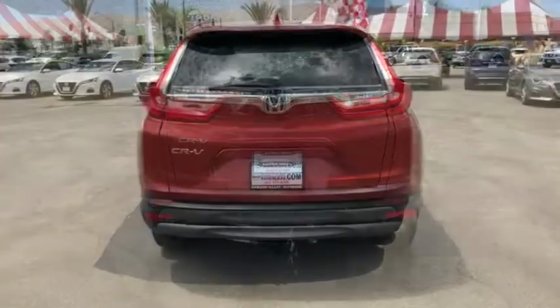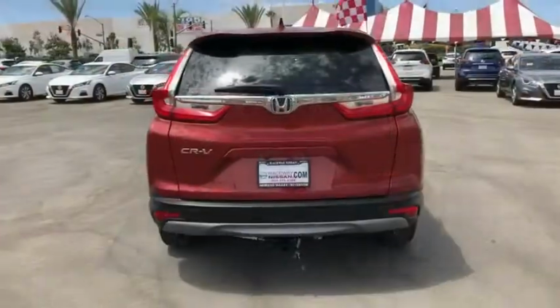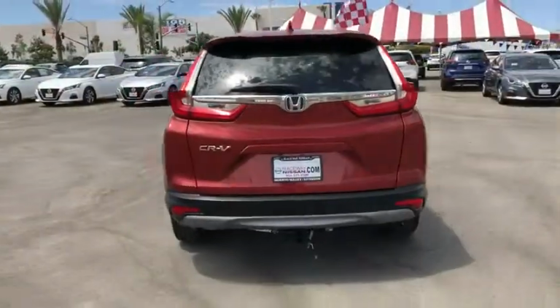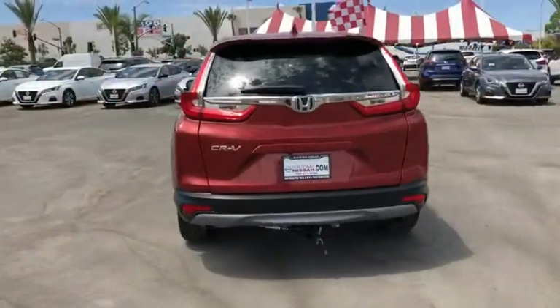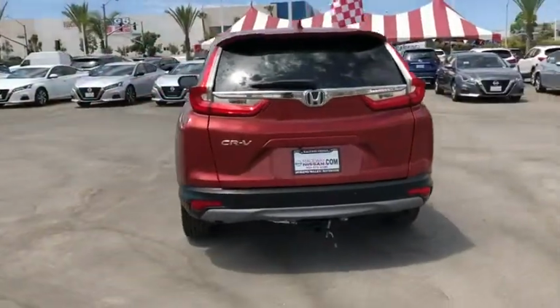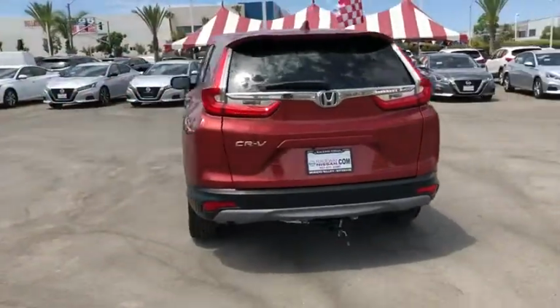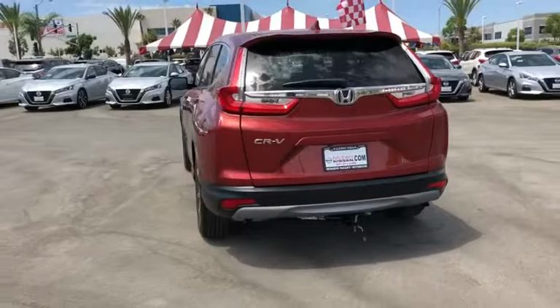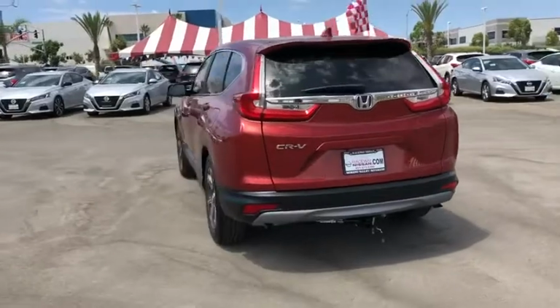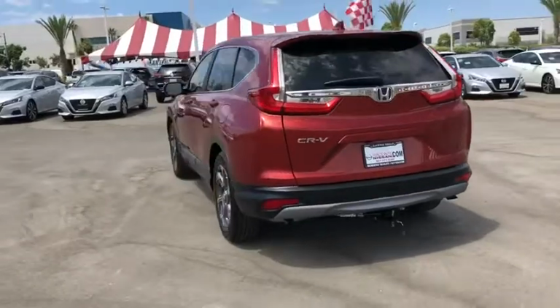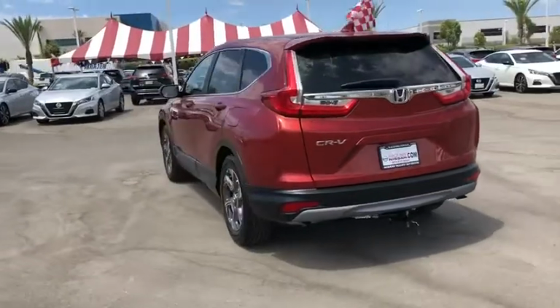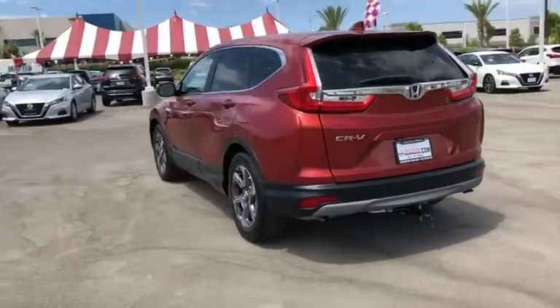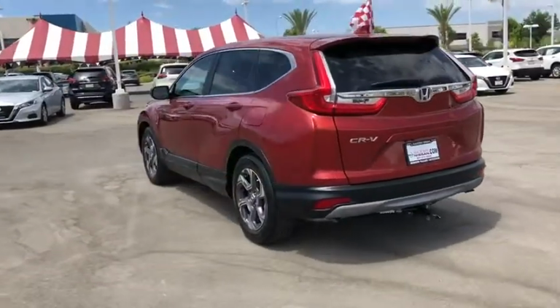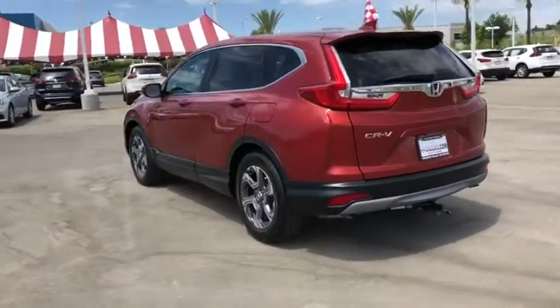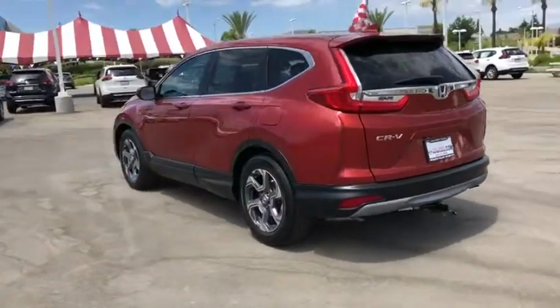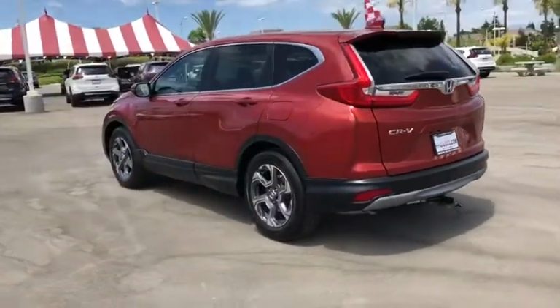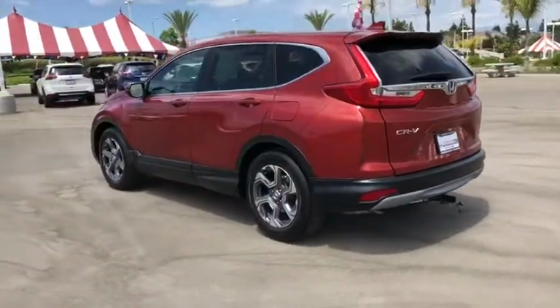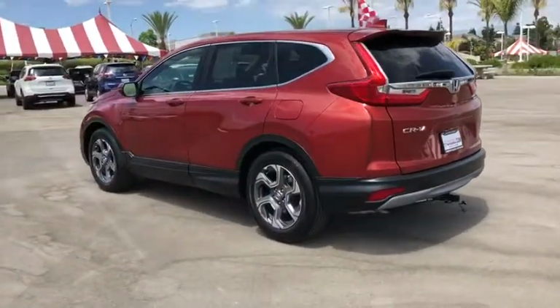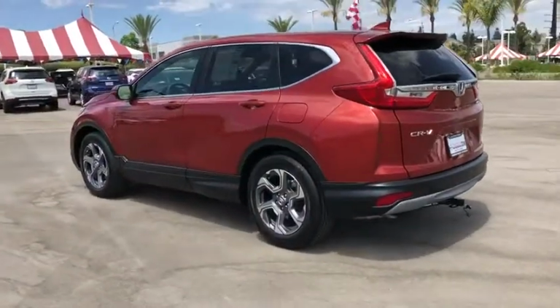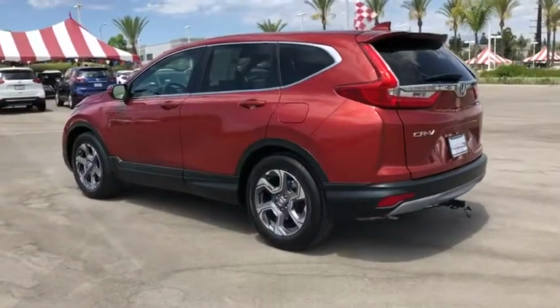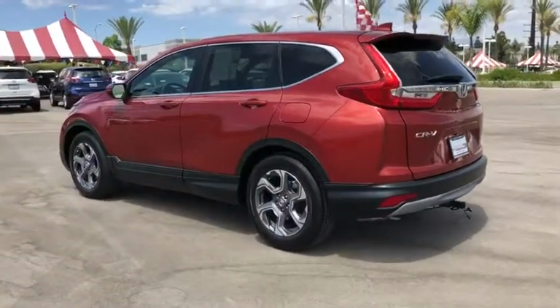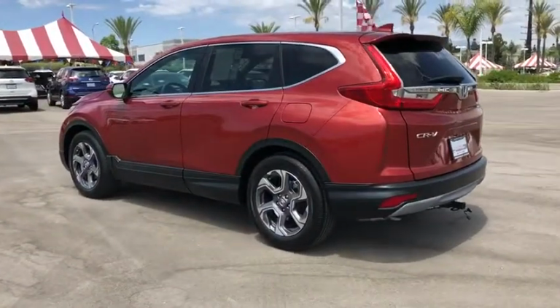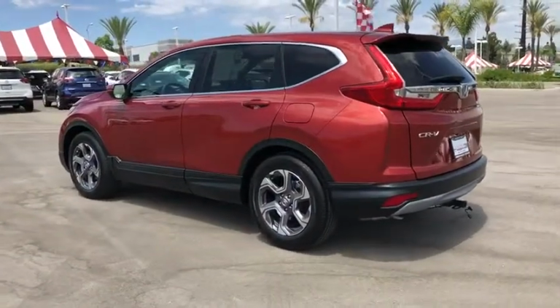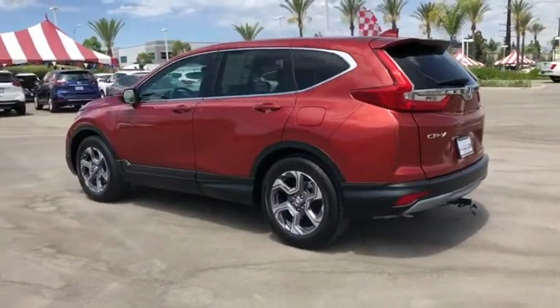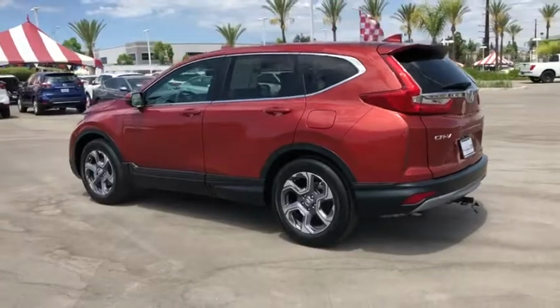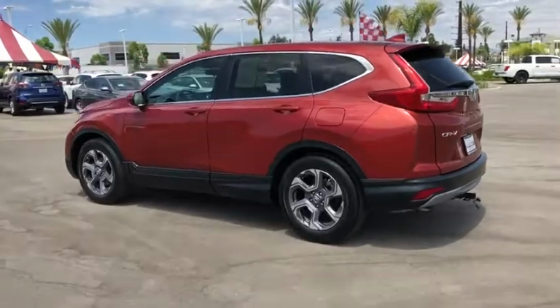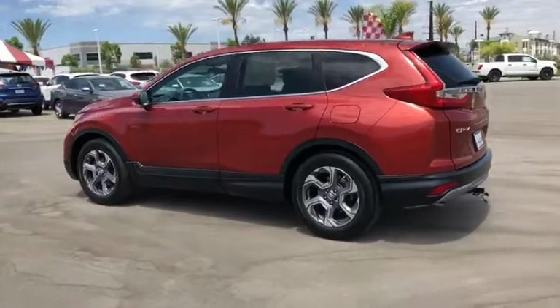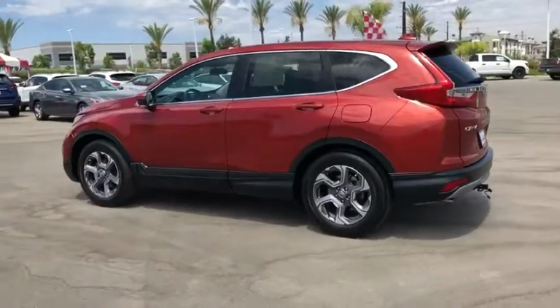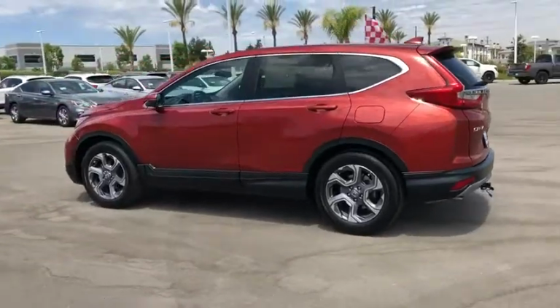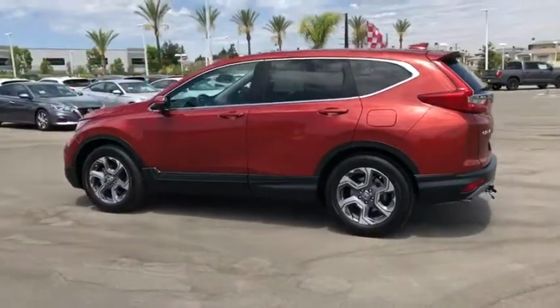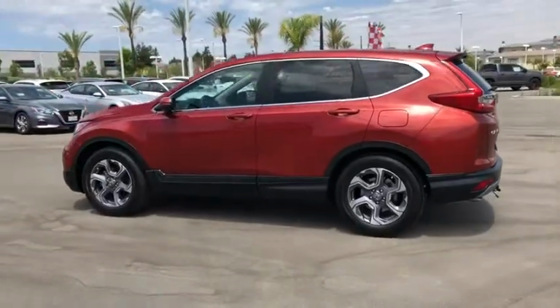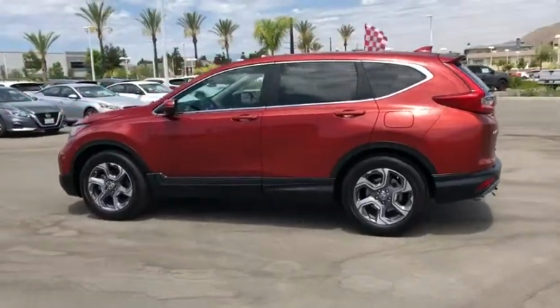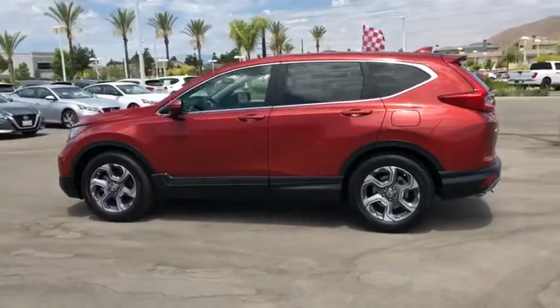Traction control, dual airbags, power steering, four-wheel disc brakes, power windows, security system, compass, fog lights, electronic stability control.